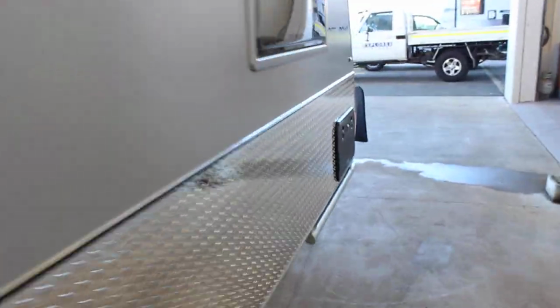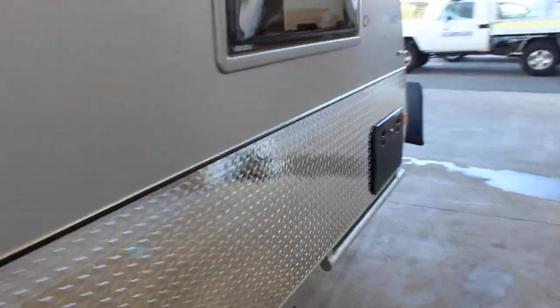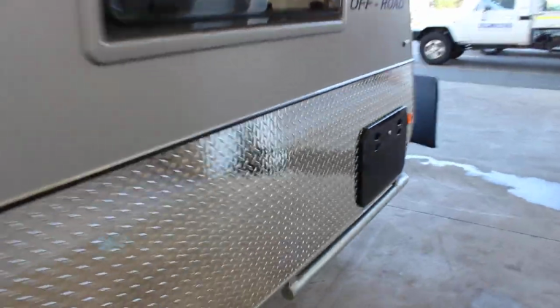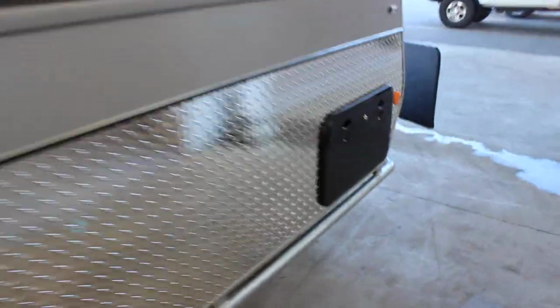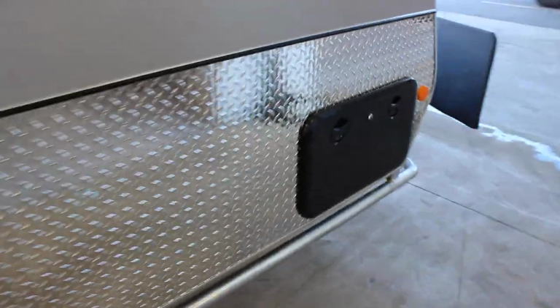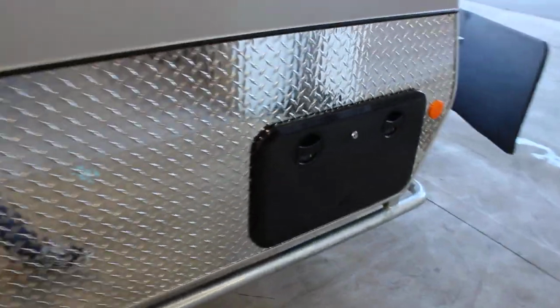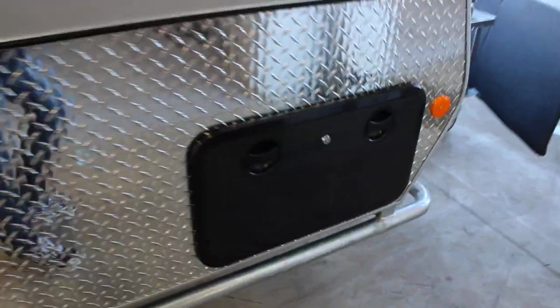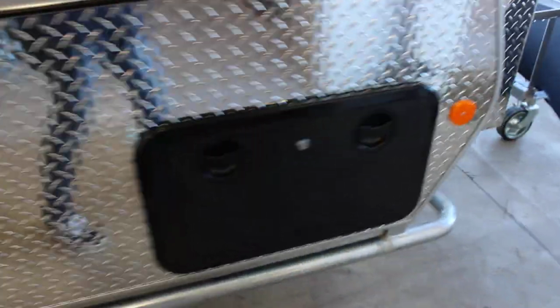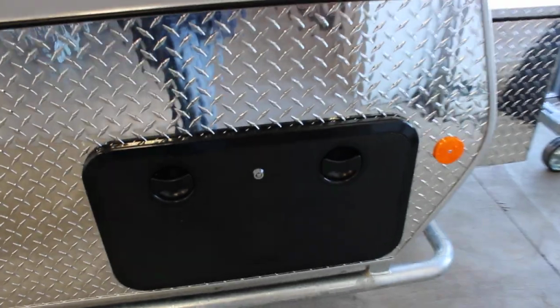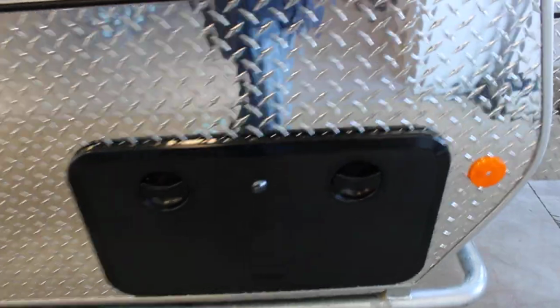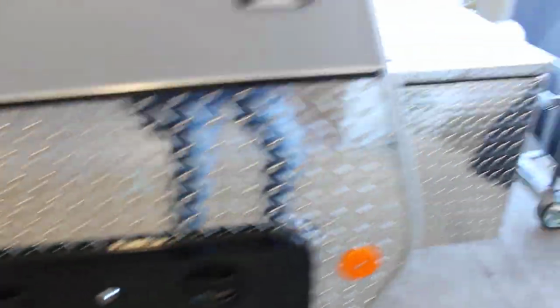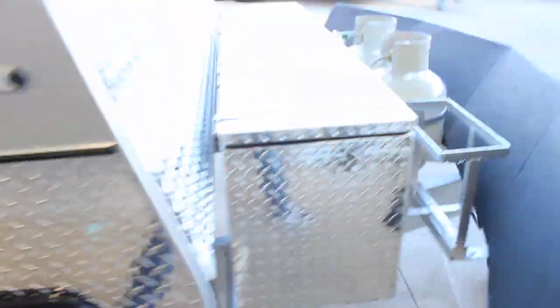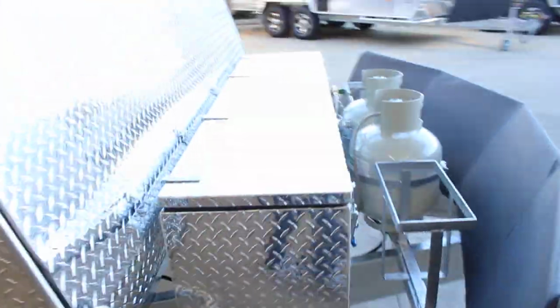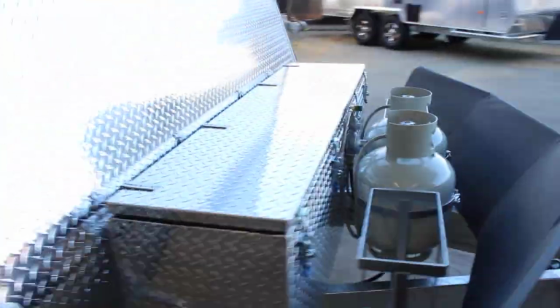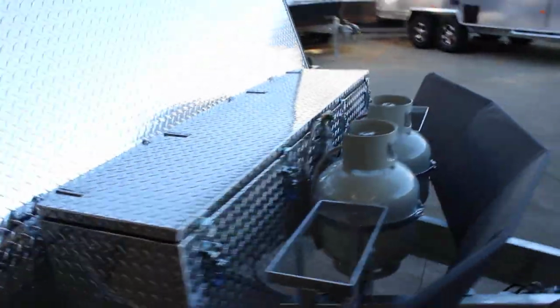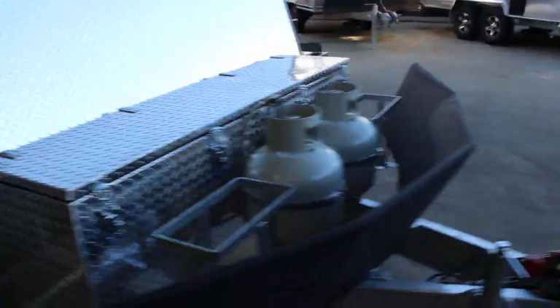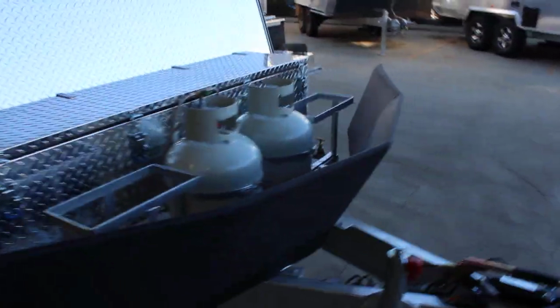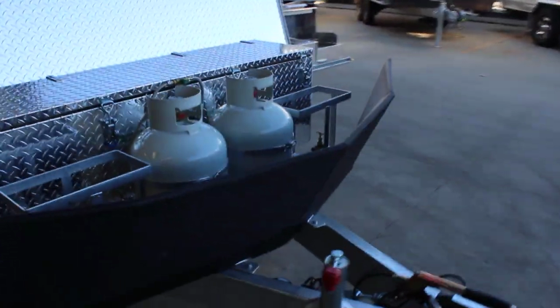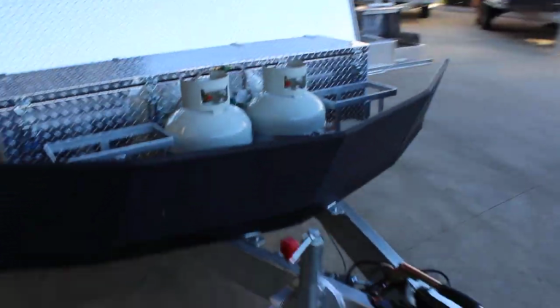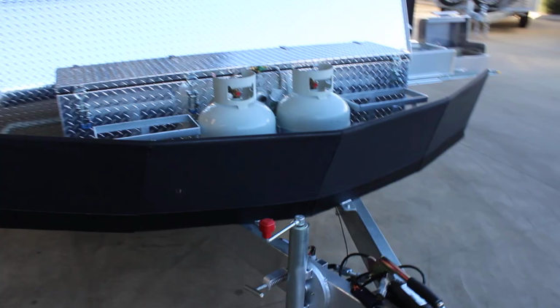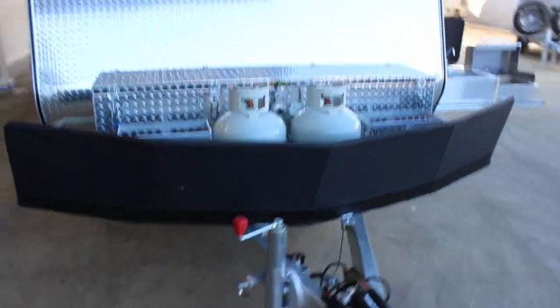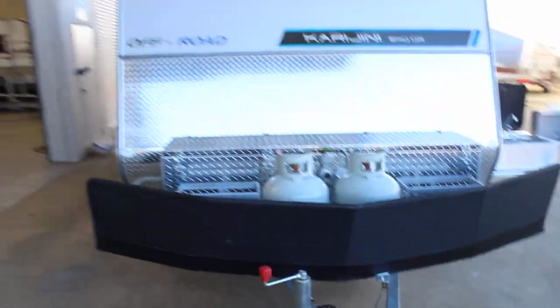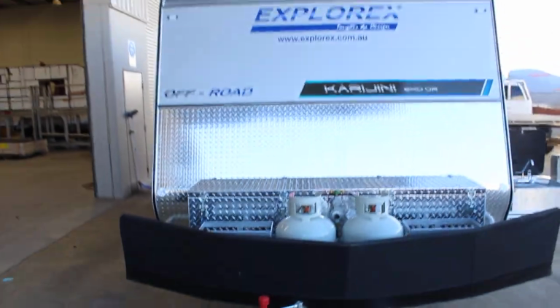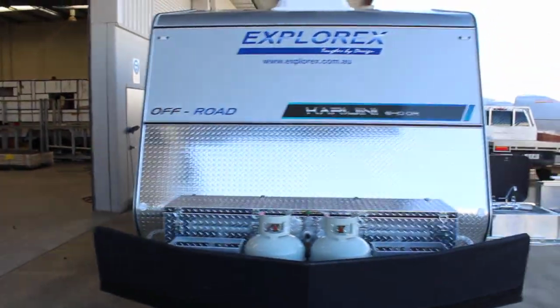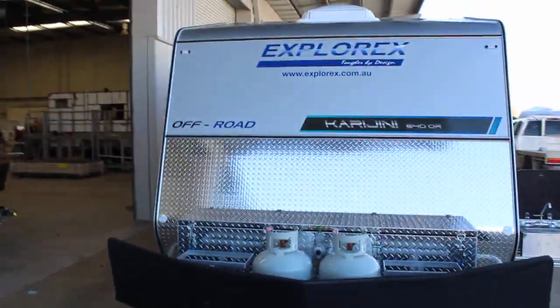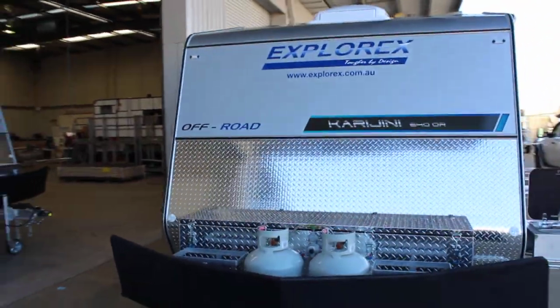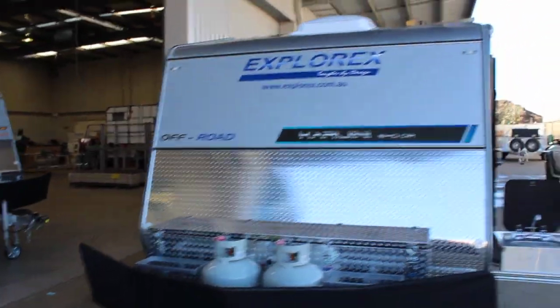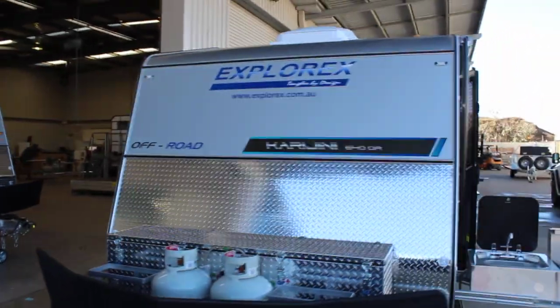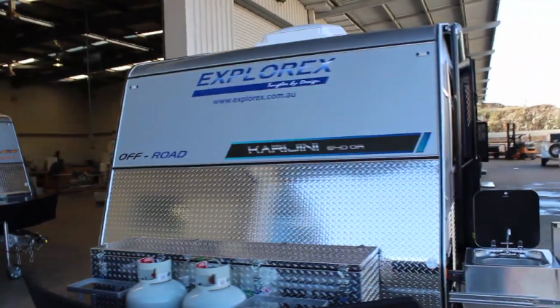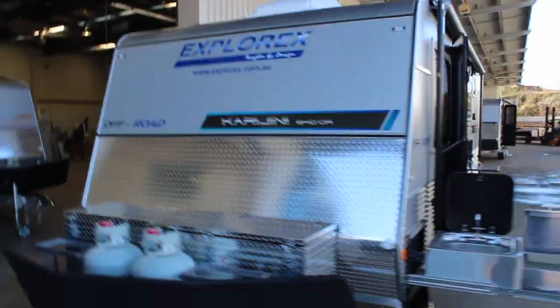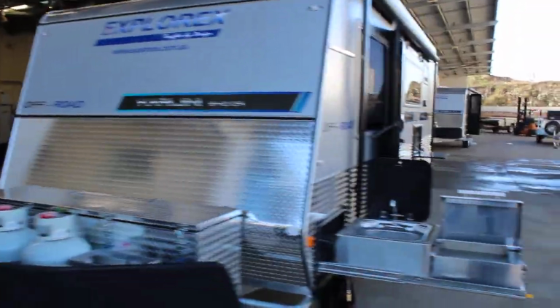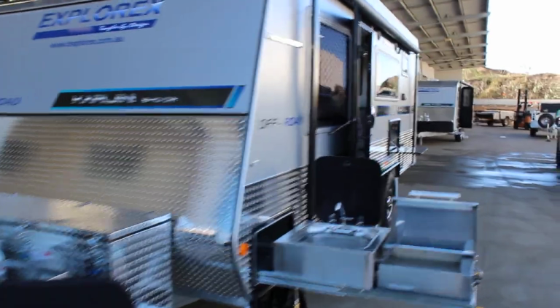As we come down the front, we've got a storage compartment there. Let's go and have a look inside.